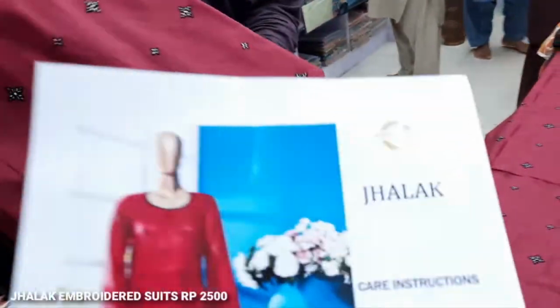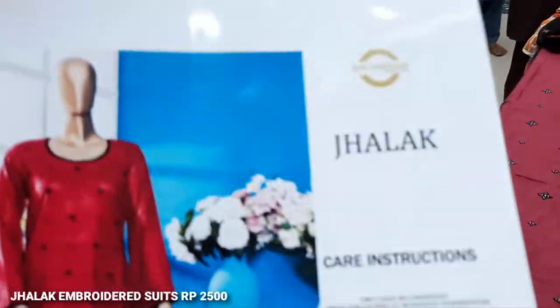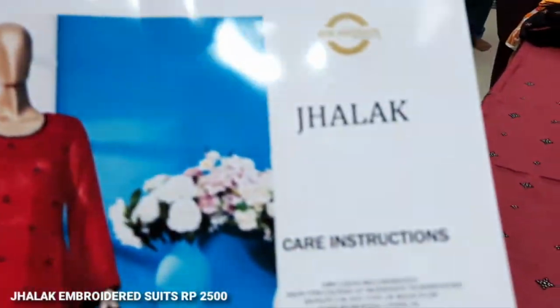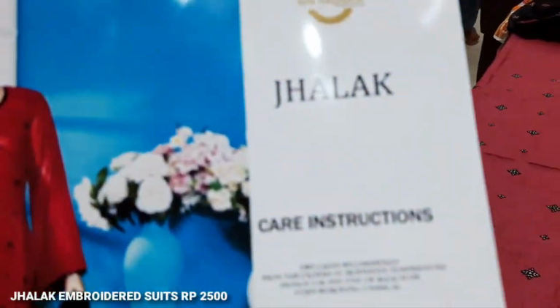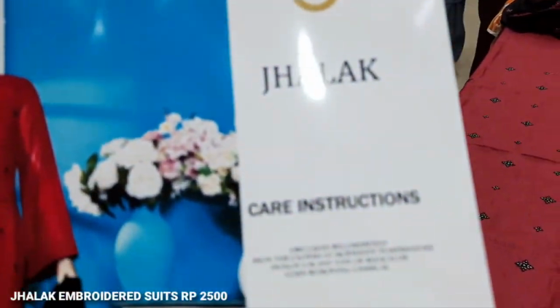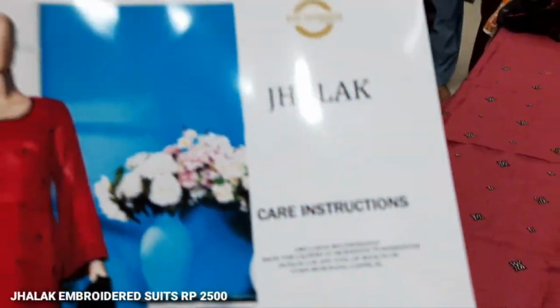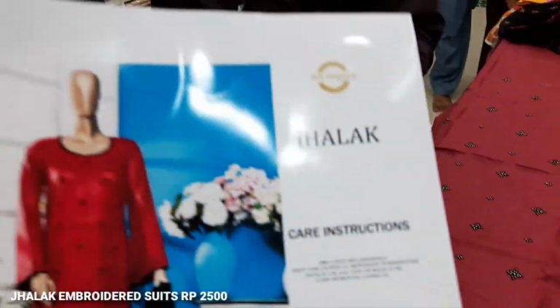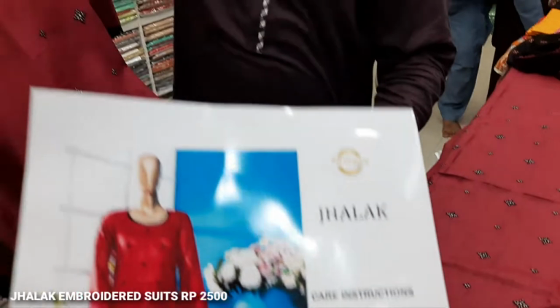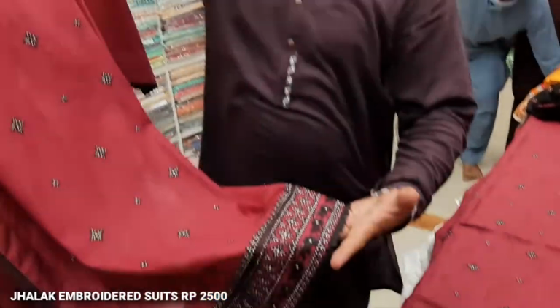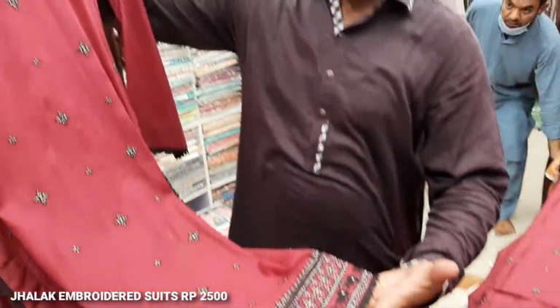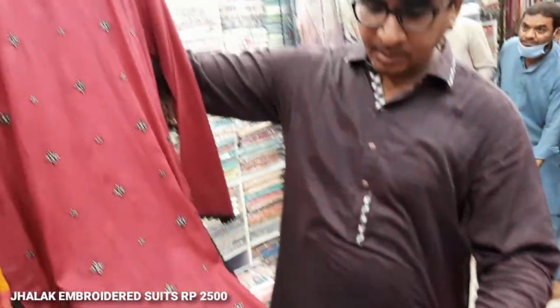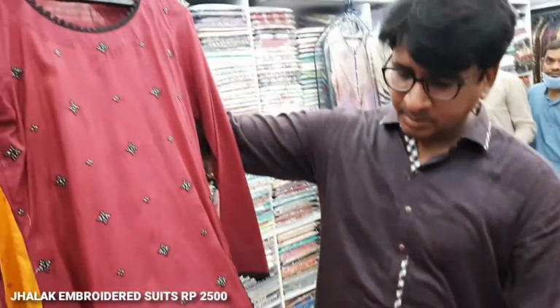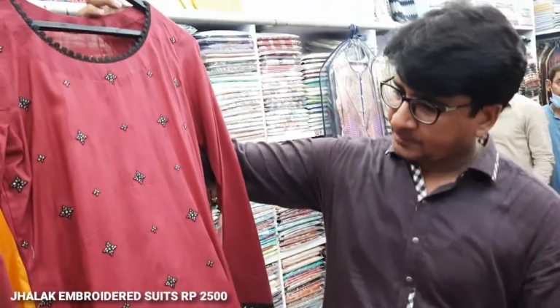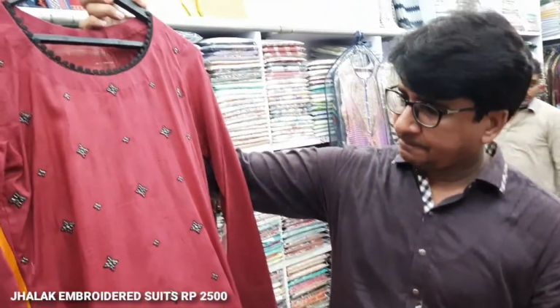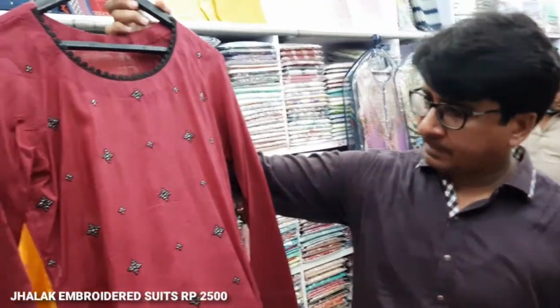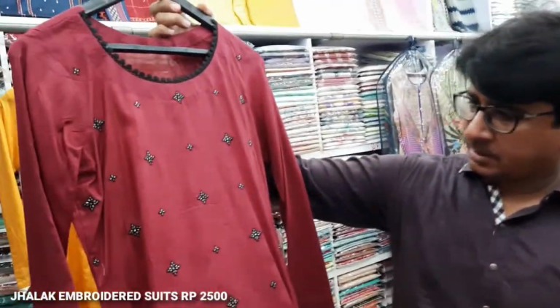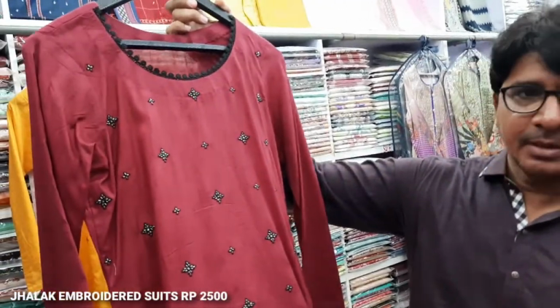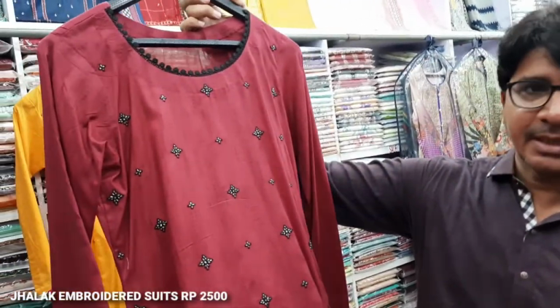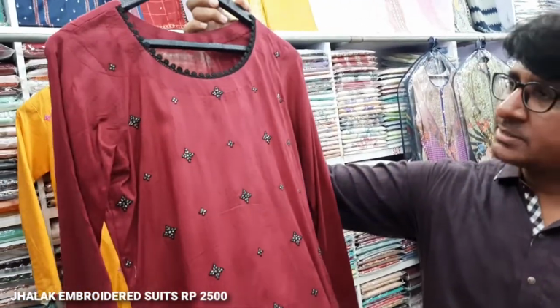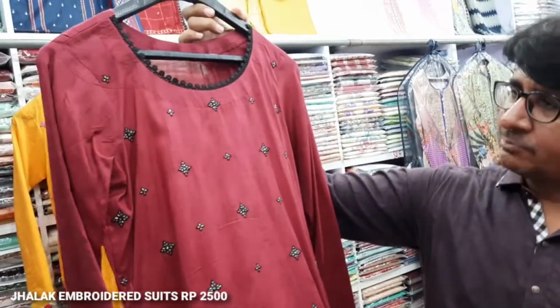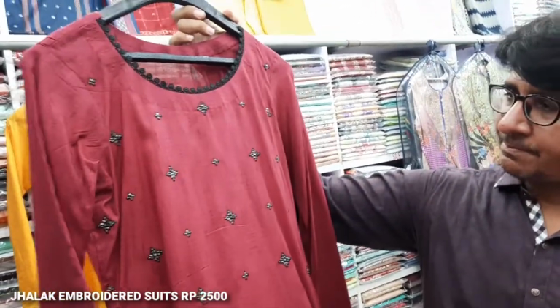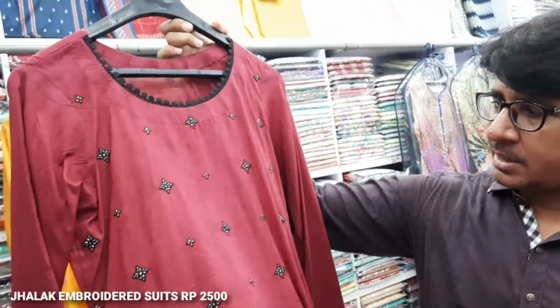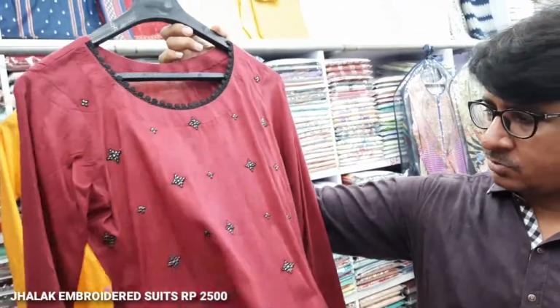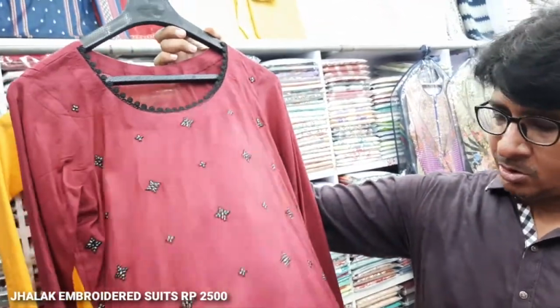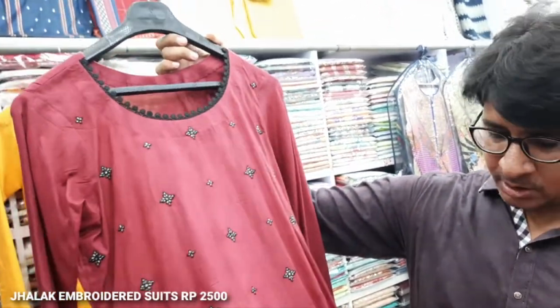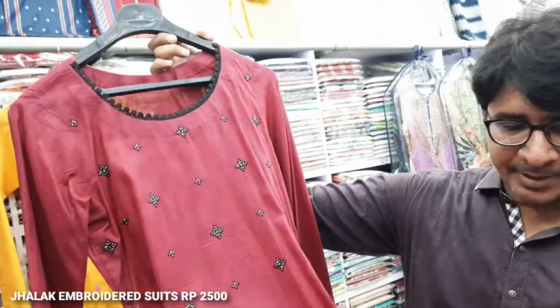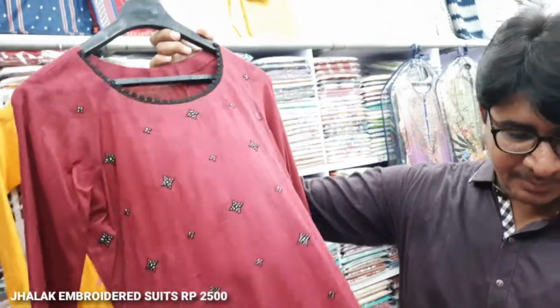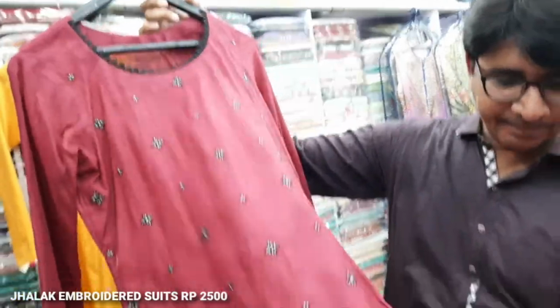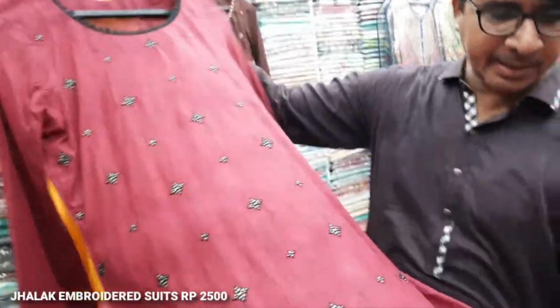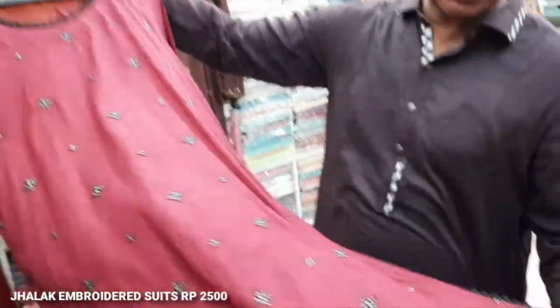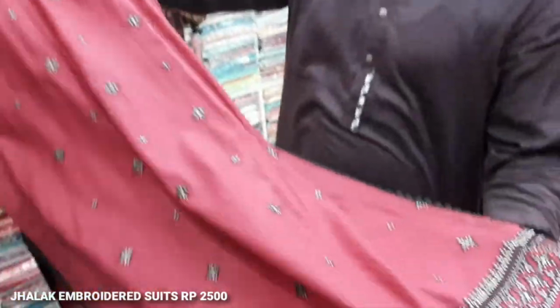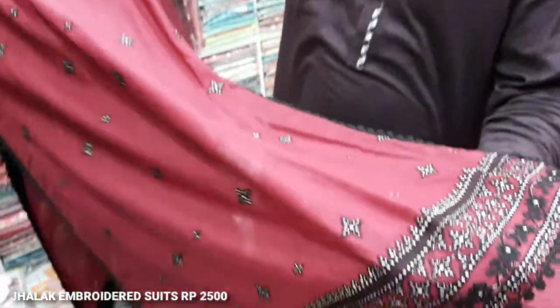I'll show you this one too. This is the Sikafat — I'll show you a sample. This is the Sikafat. This combination of black, we have set it.